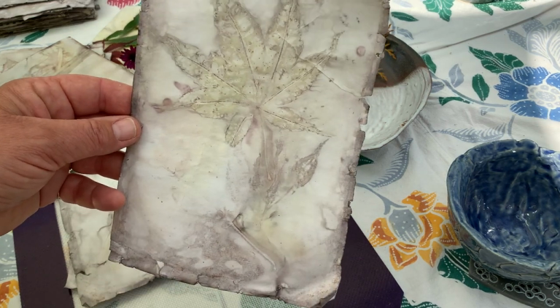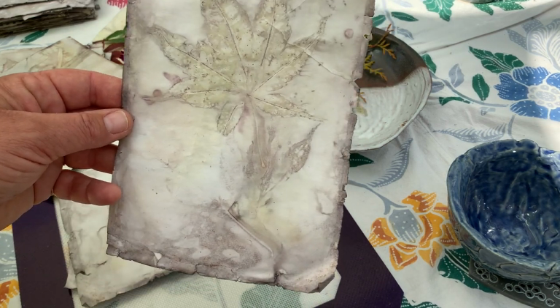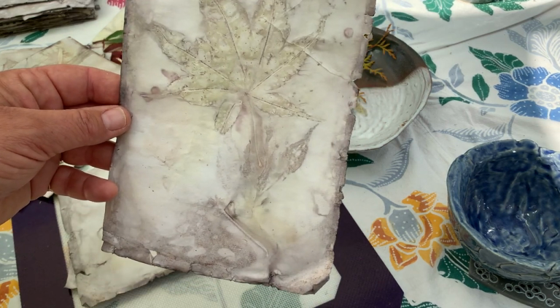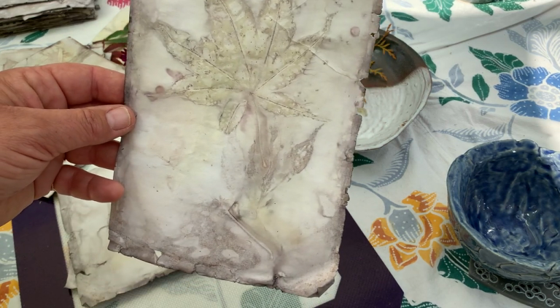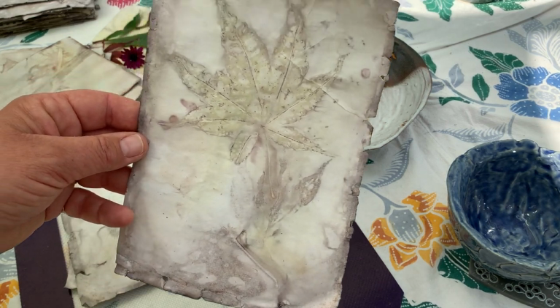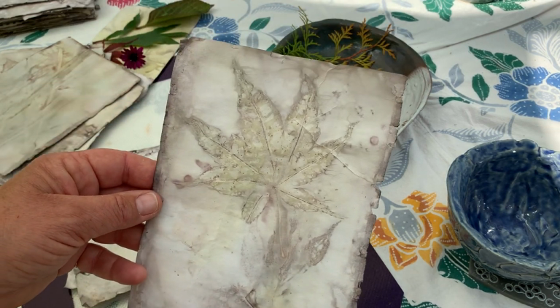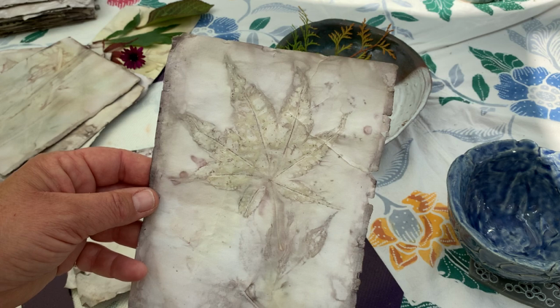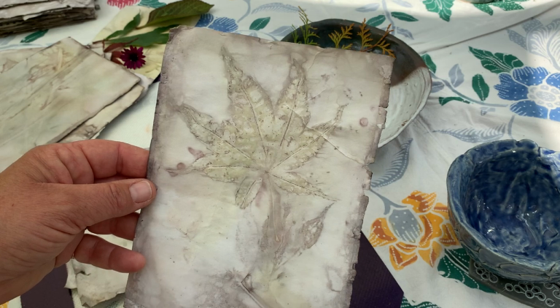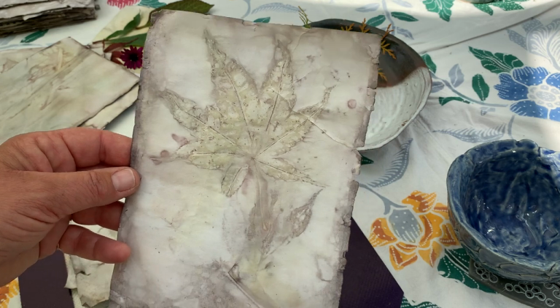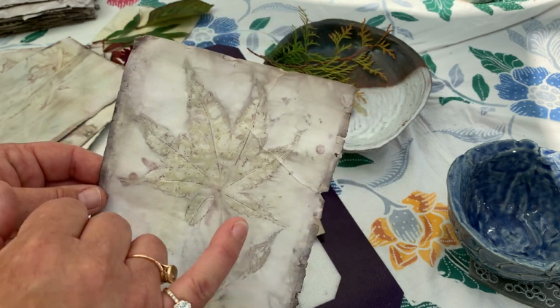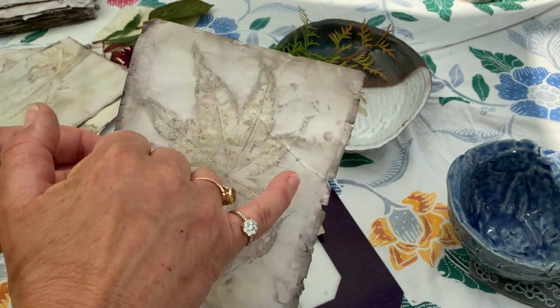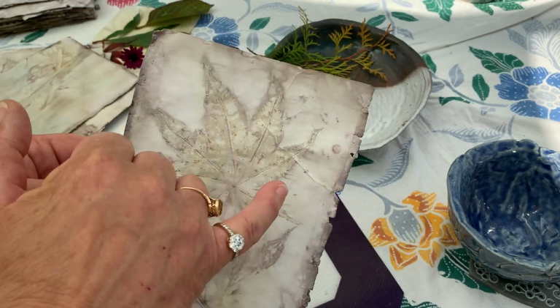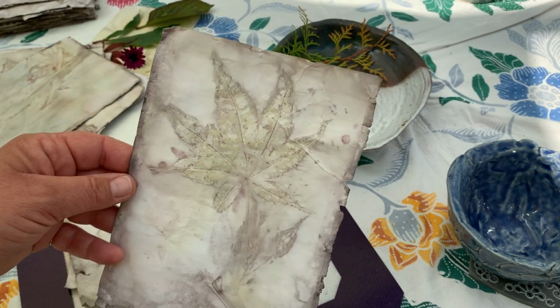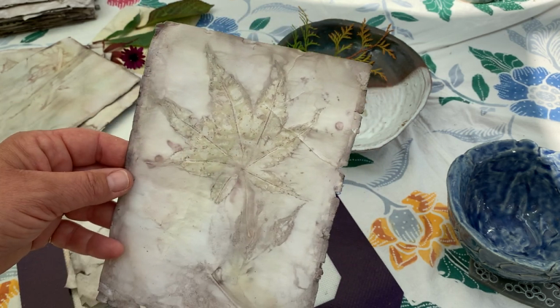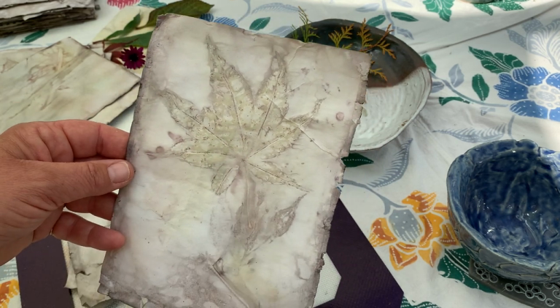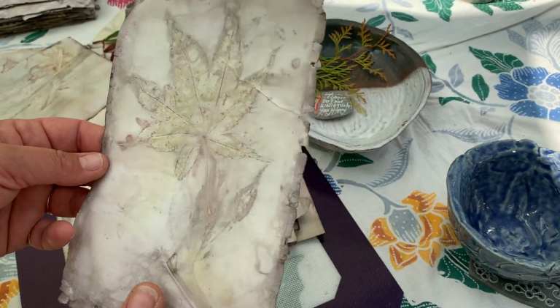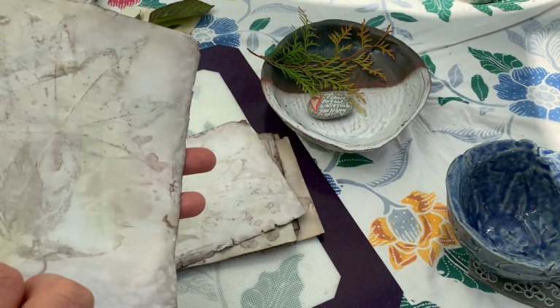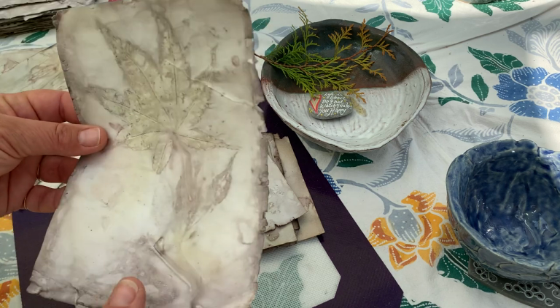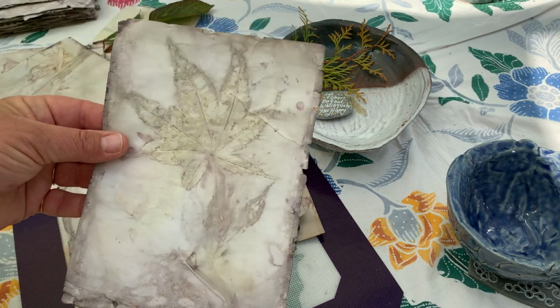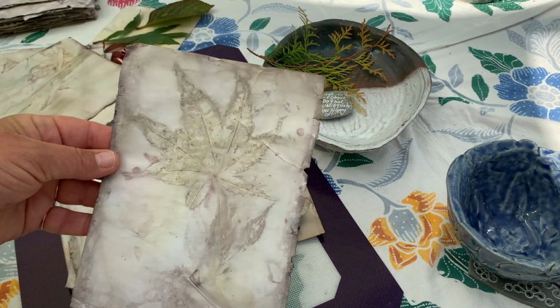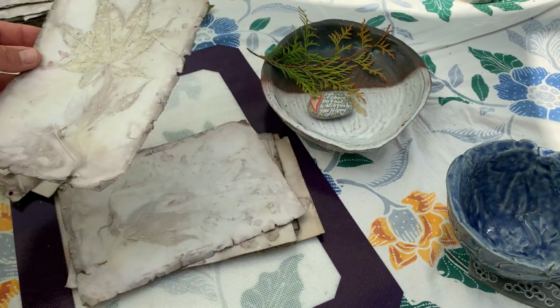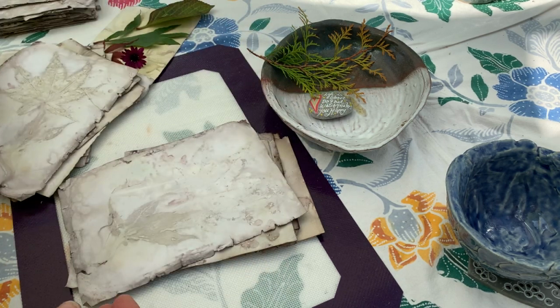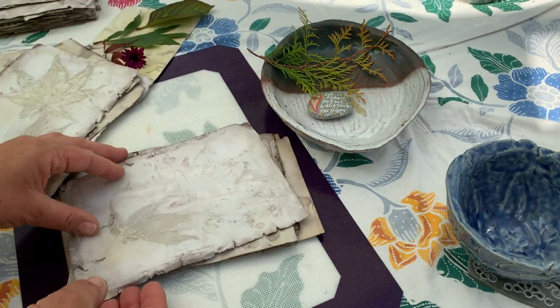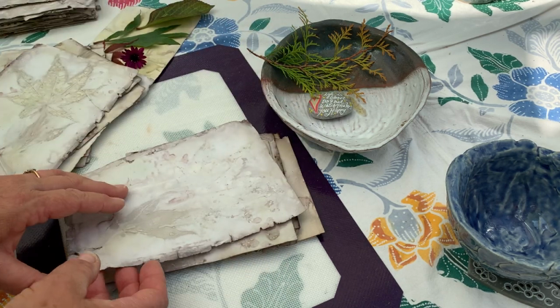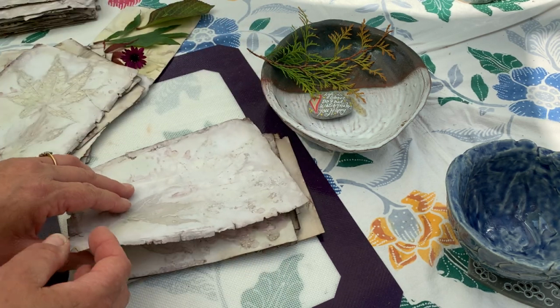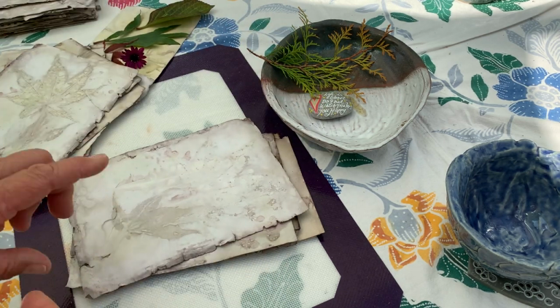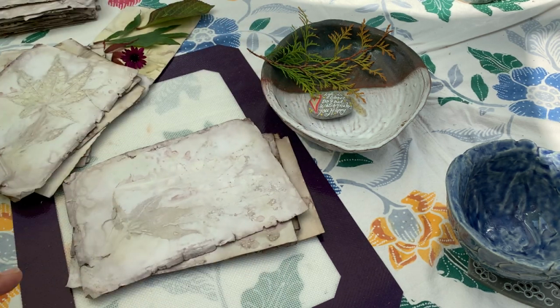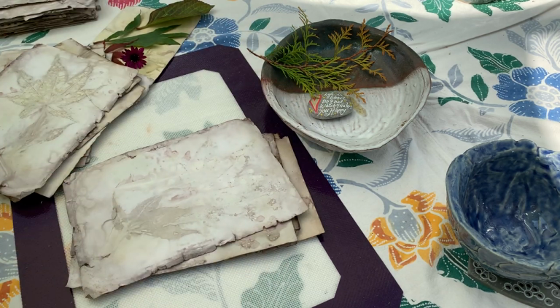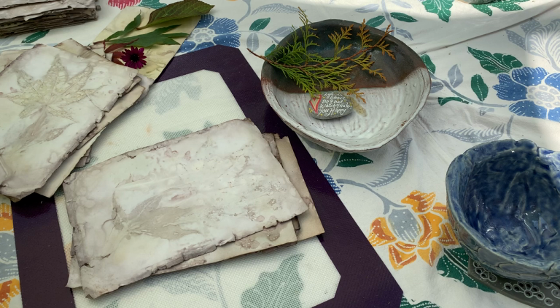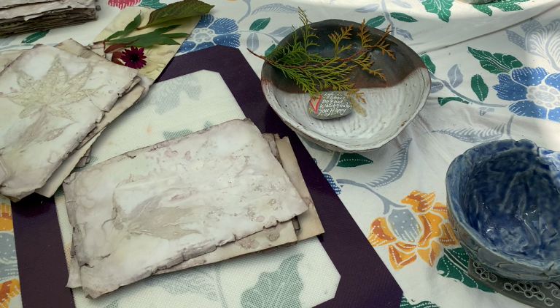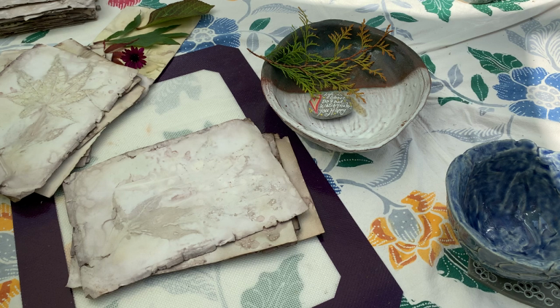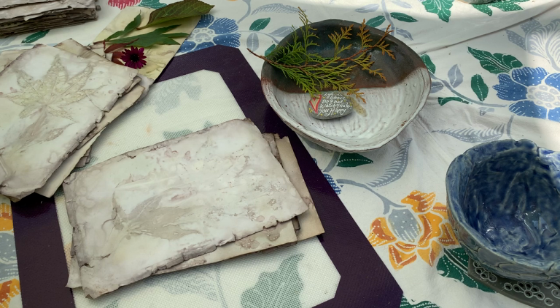A lovely acer again — really pleased with that. I did unfortunately rip it as I pulled them apart, so you do have to be very careful when you do this process. But another flower I was really impressed with was the lily of the valley.